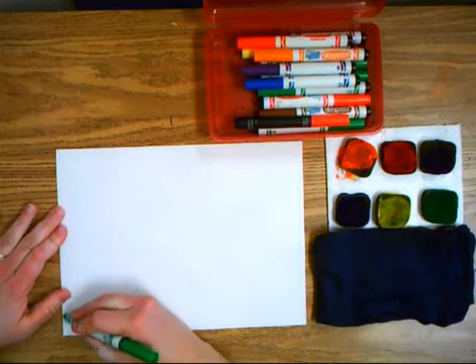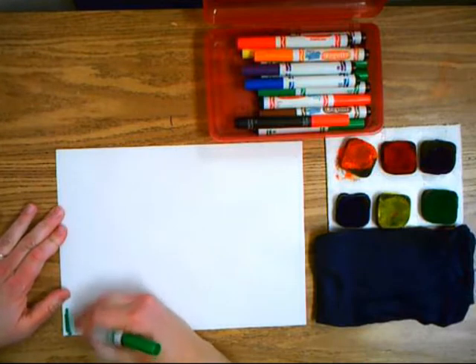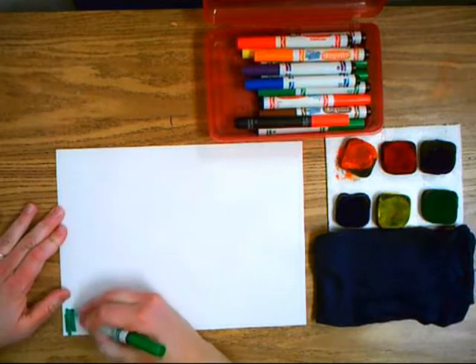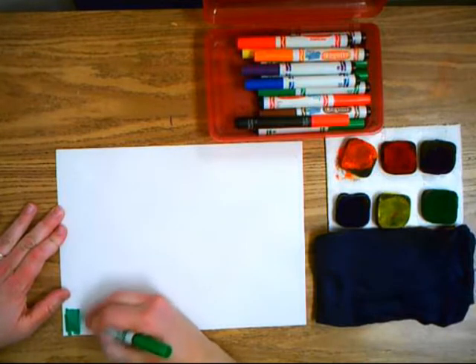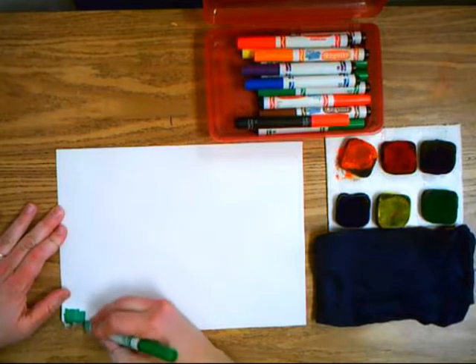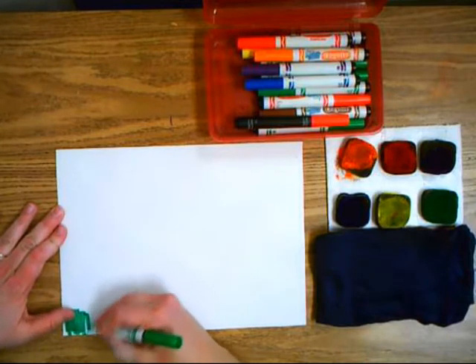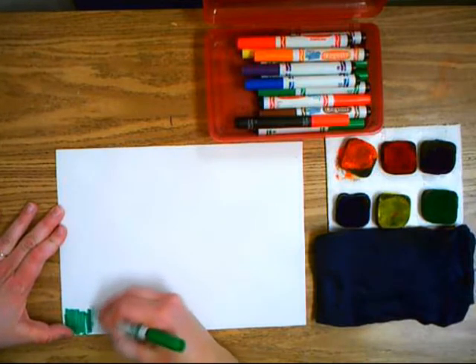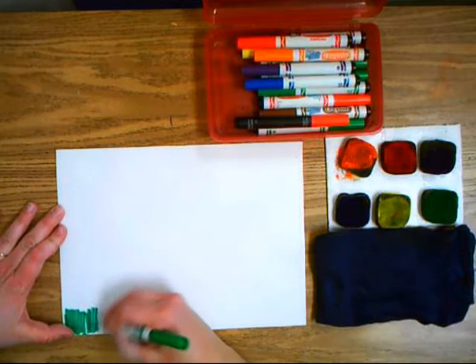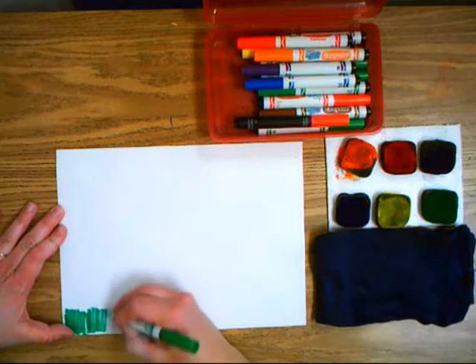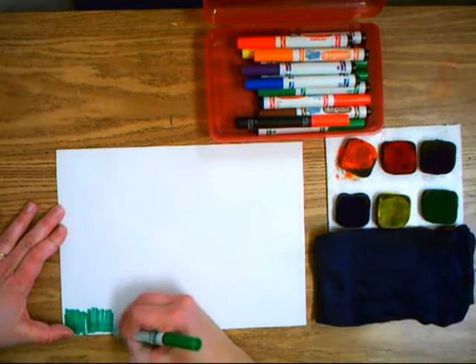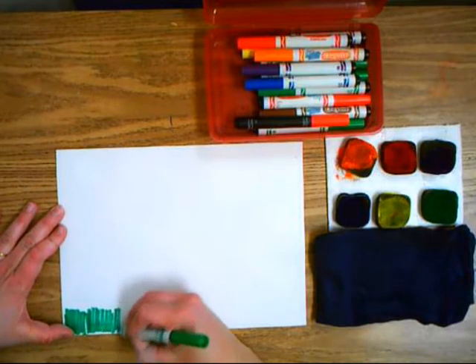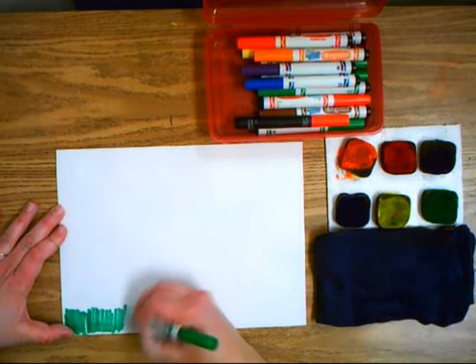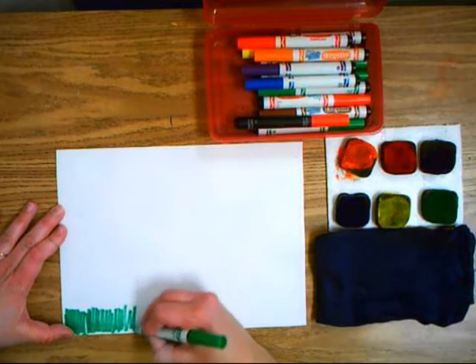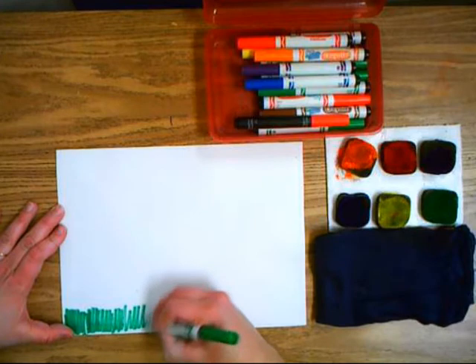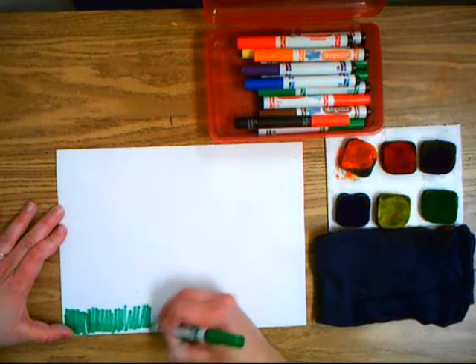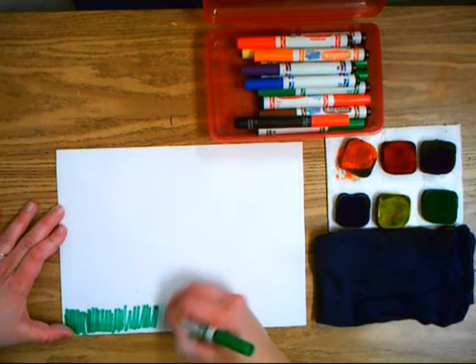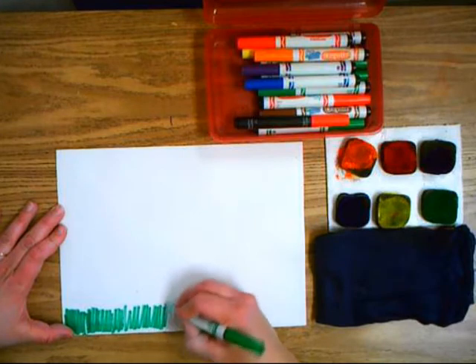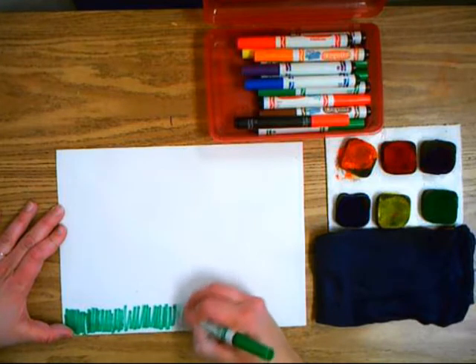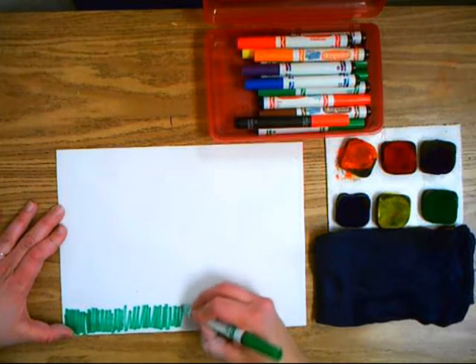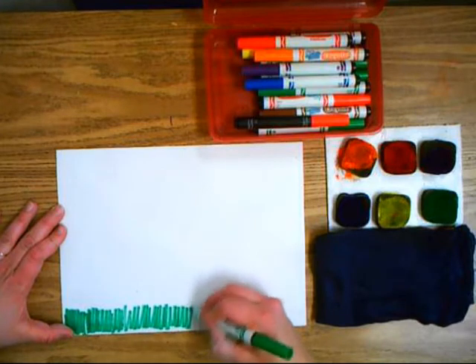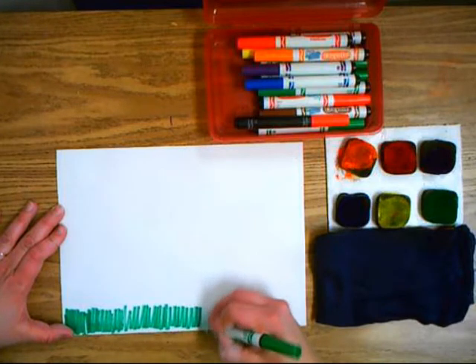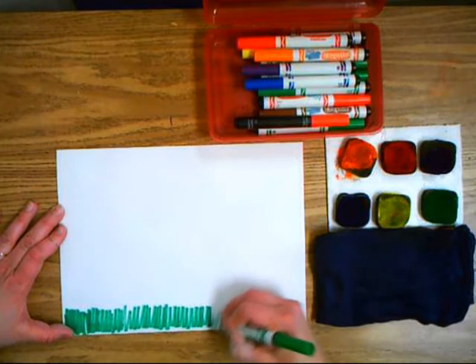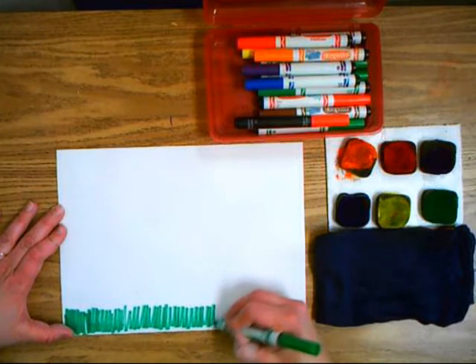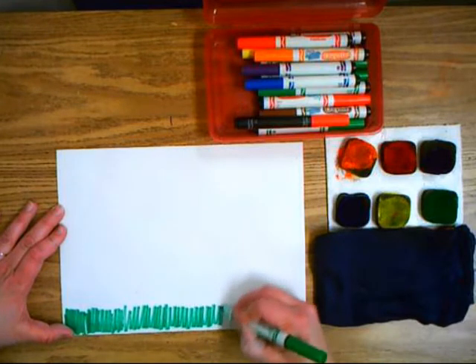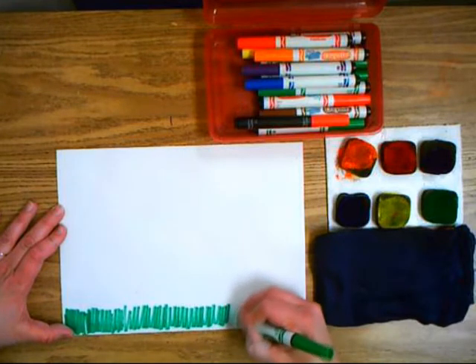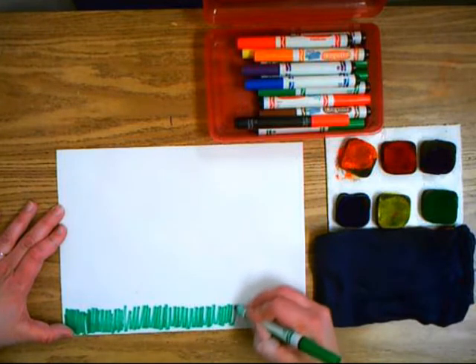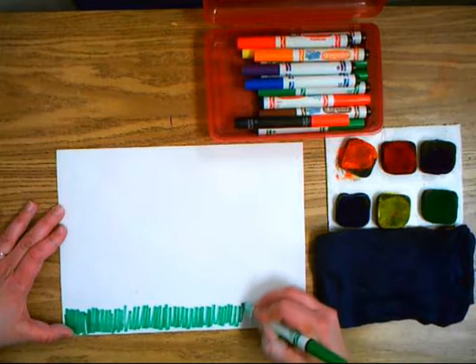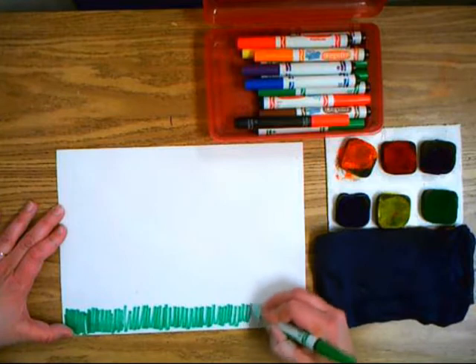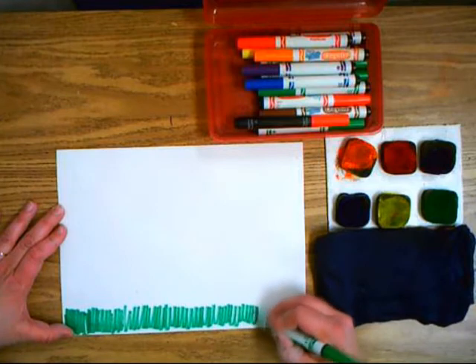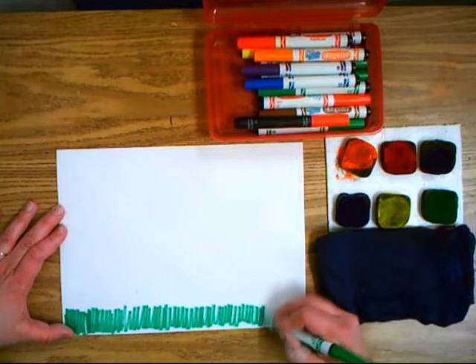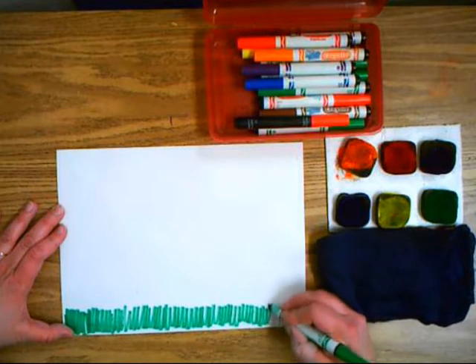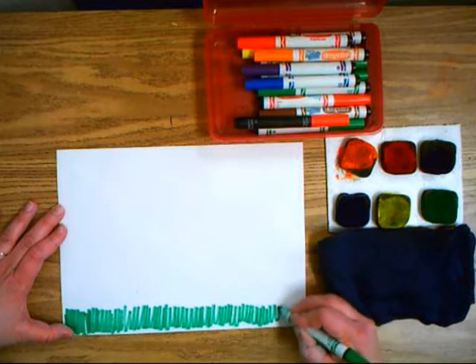The first thing is get a green marker and you're just going to make a scribbly line all the way on the bottom of the page. You just scribble a little line and that's going to make it look like grass.